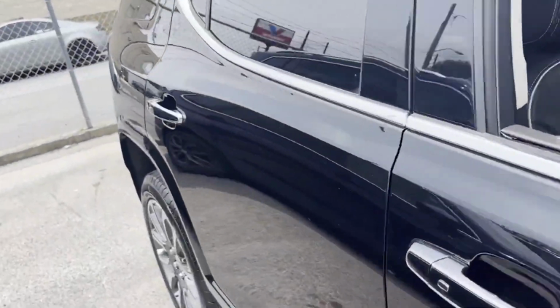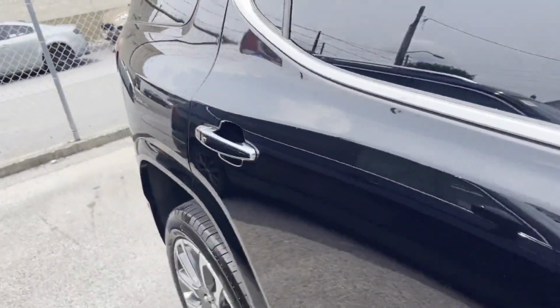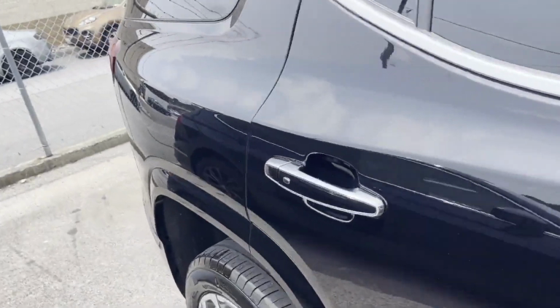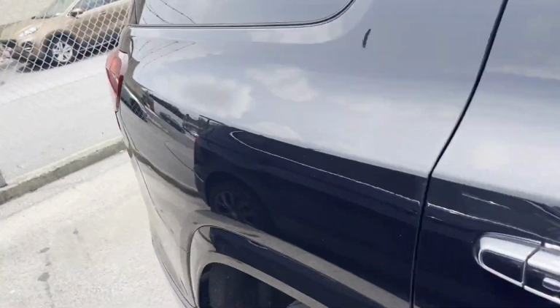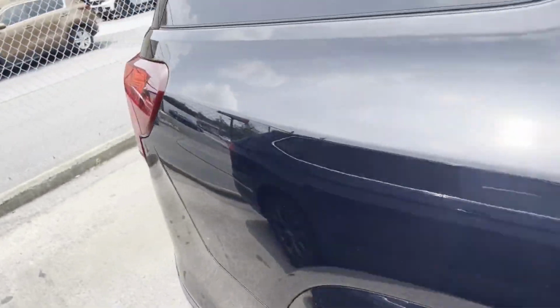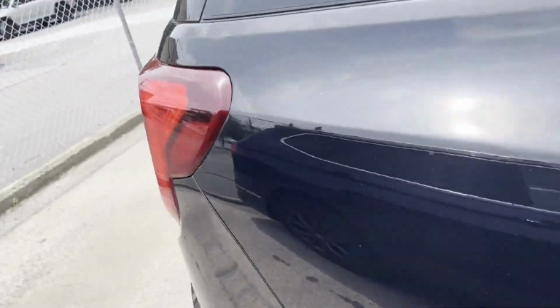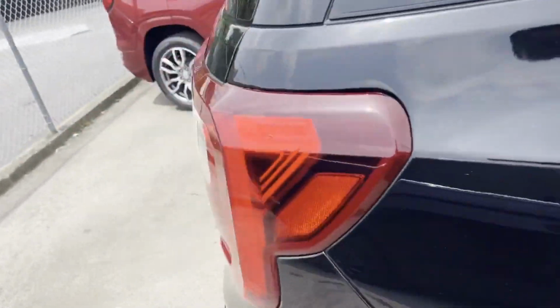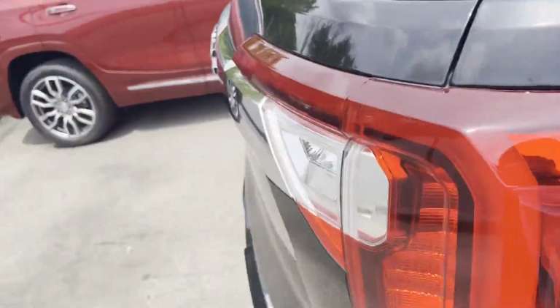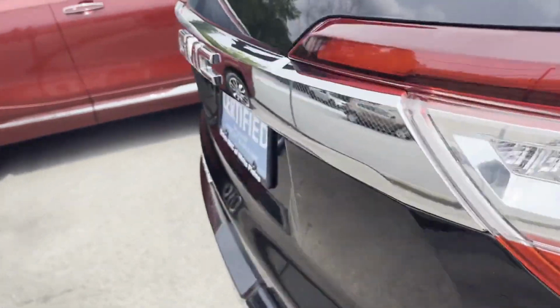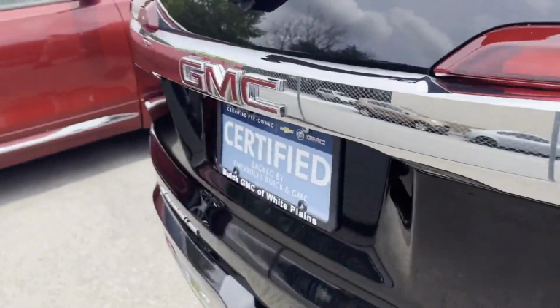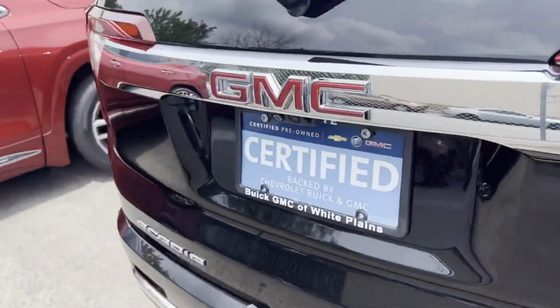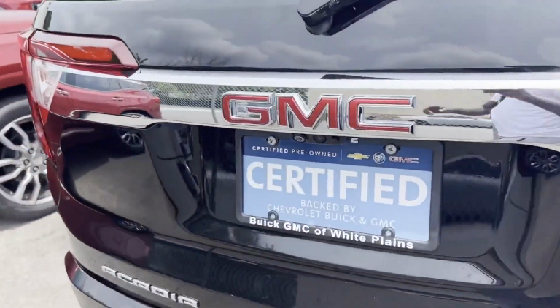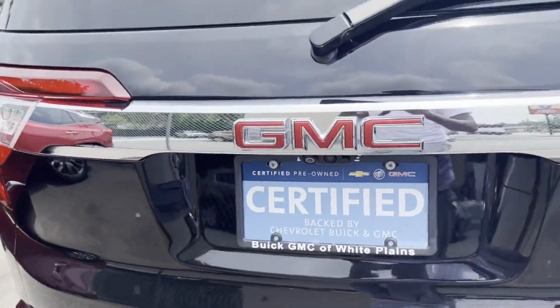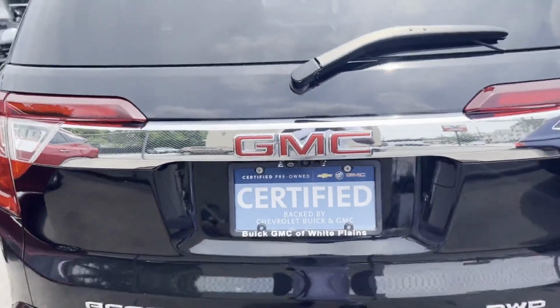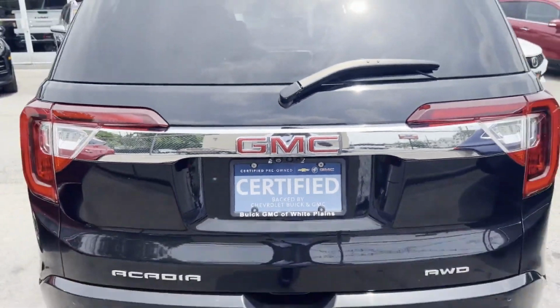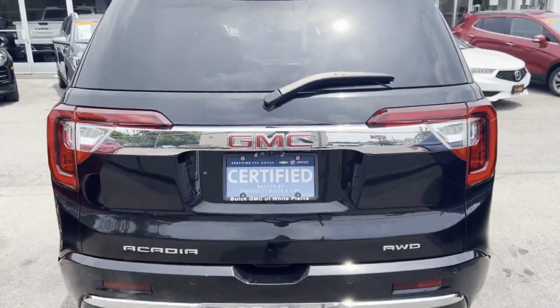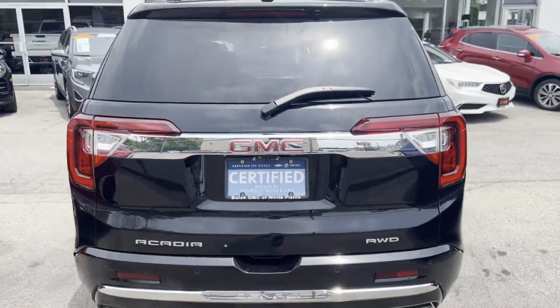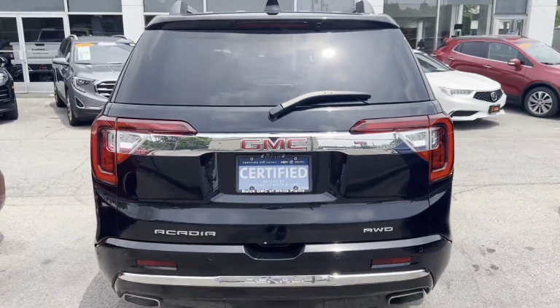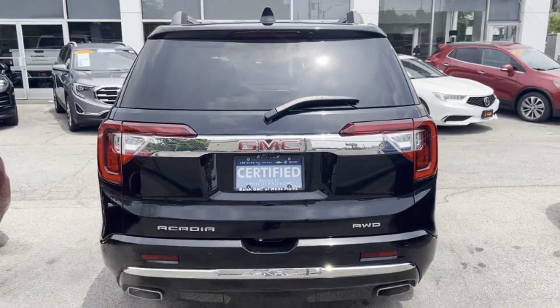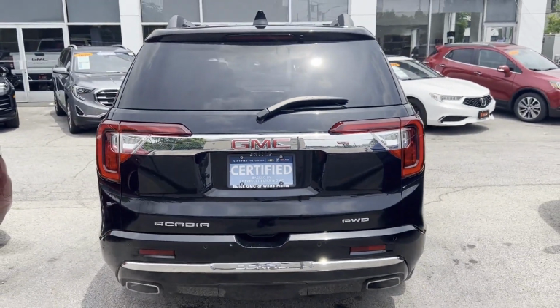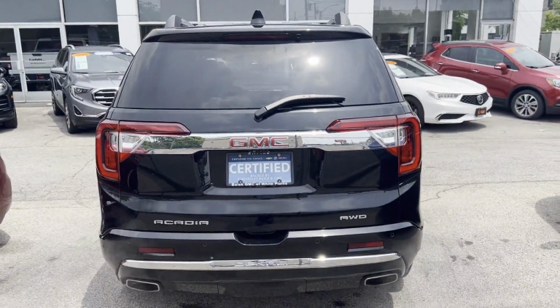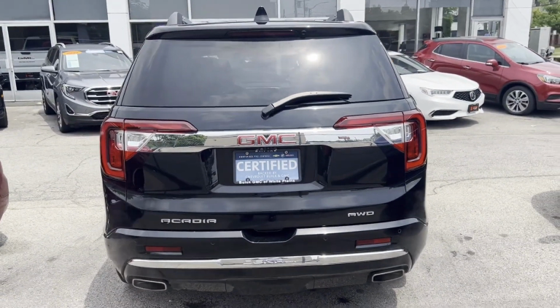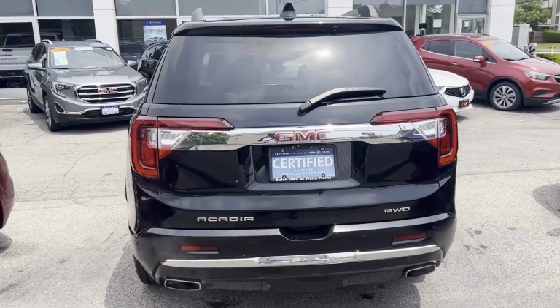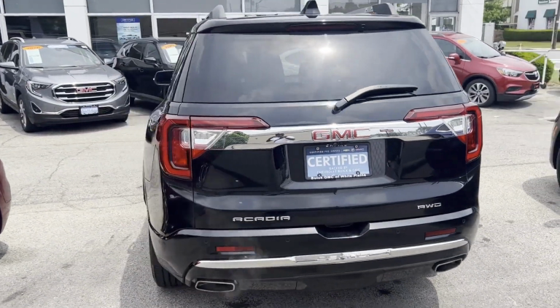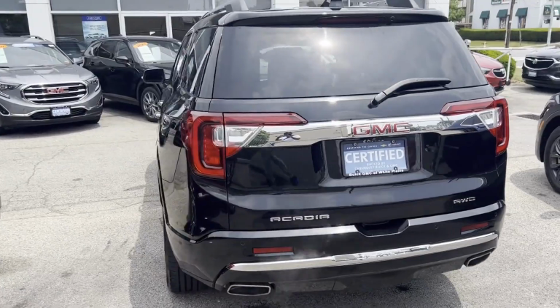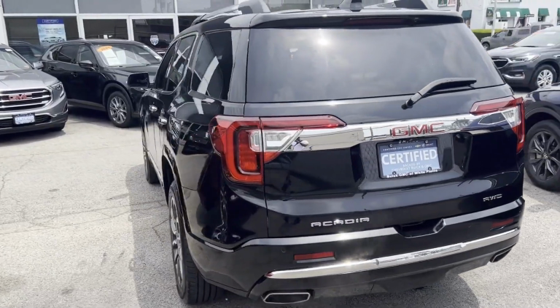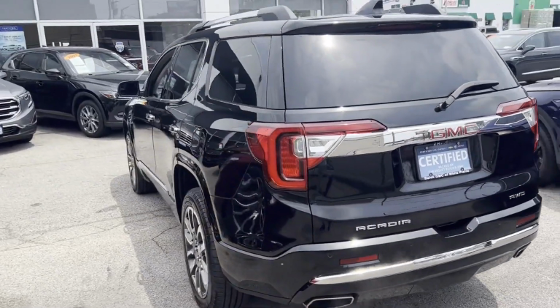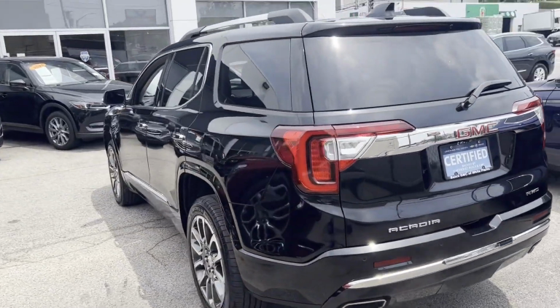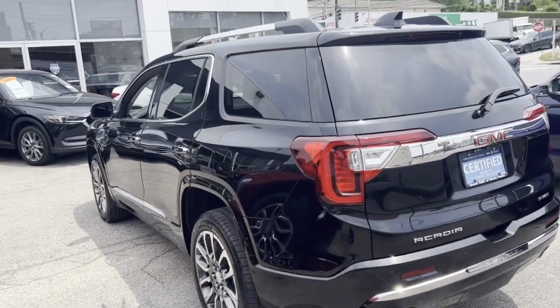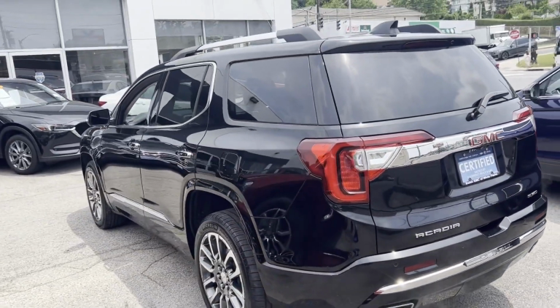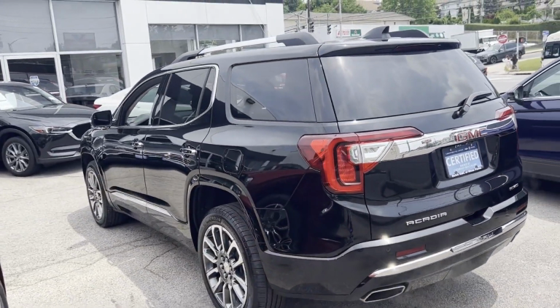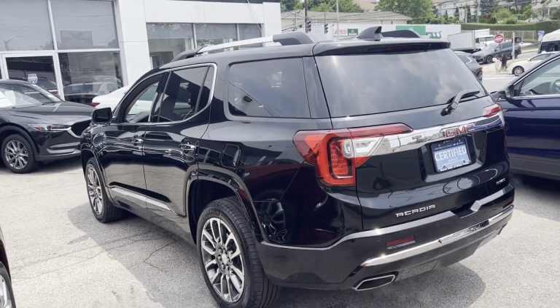Cross-traffic alert. Lane-keeping assist. Side-view mirrors with turn signals. Lane departure warning. Wi-Fi hotspot. Satellite radio. Navigation. Premium sound system. Multi-zone air conditioning.